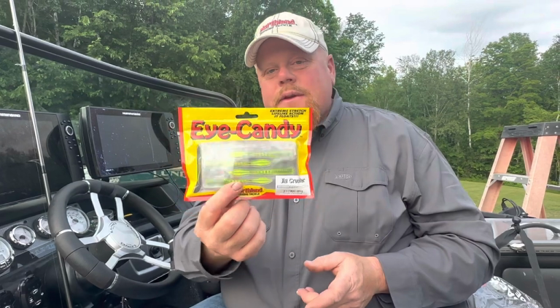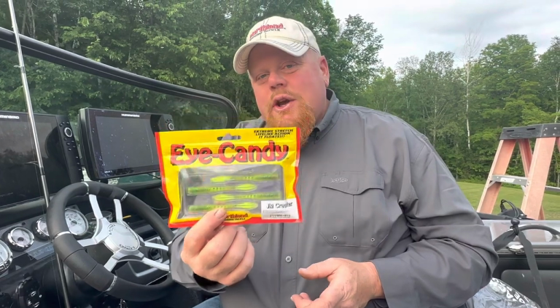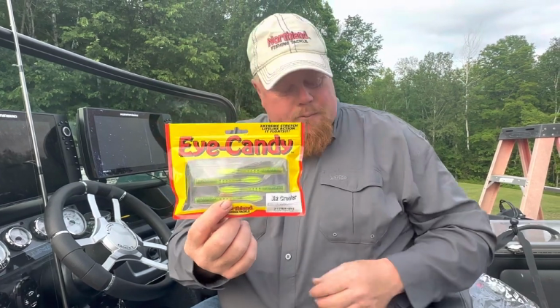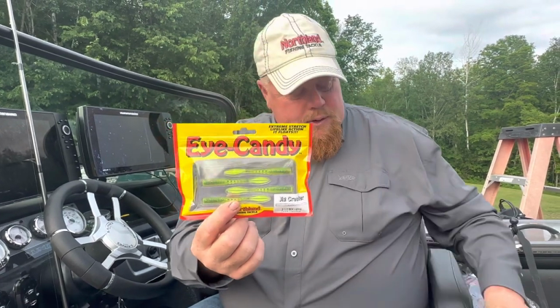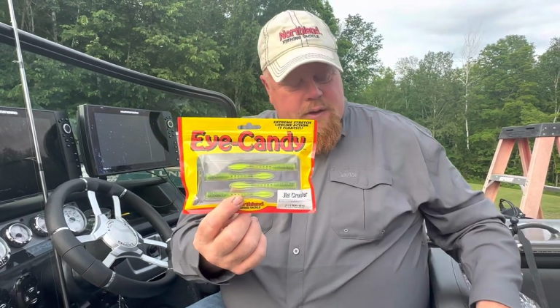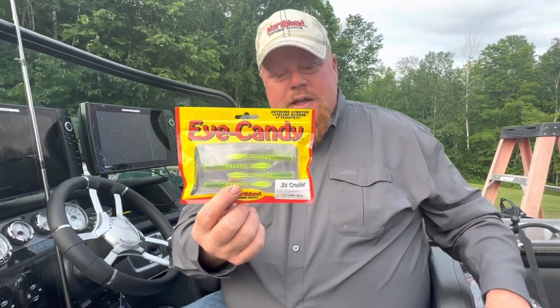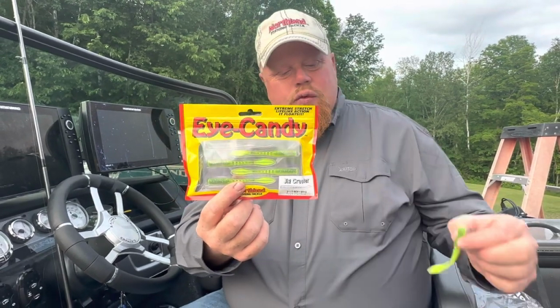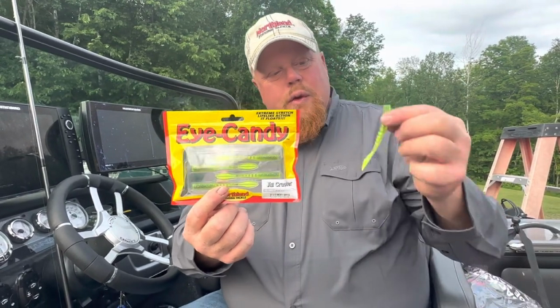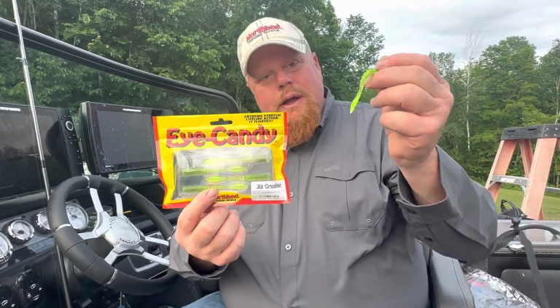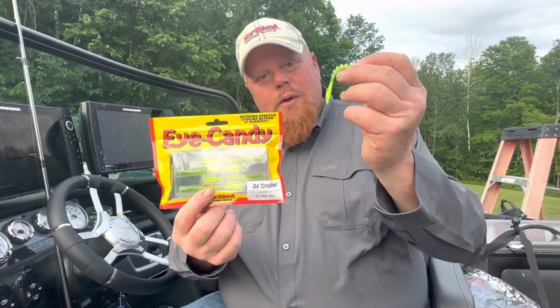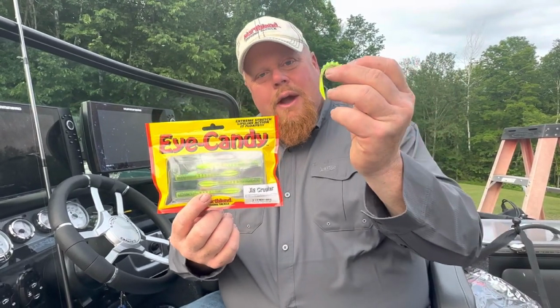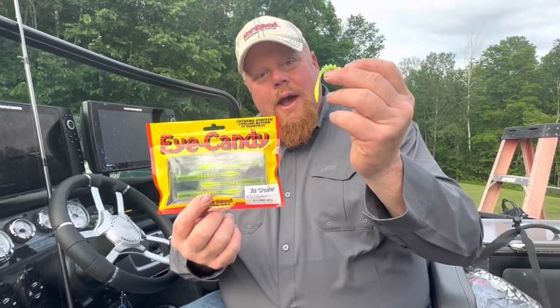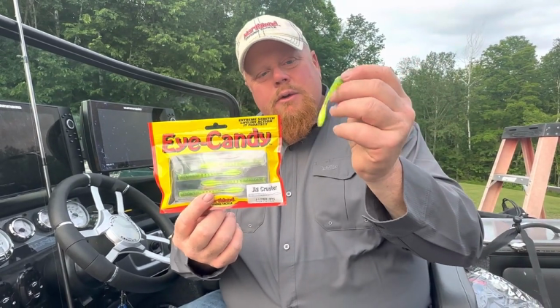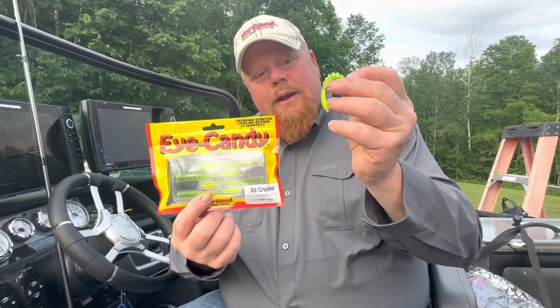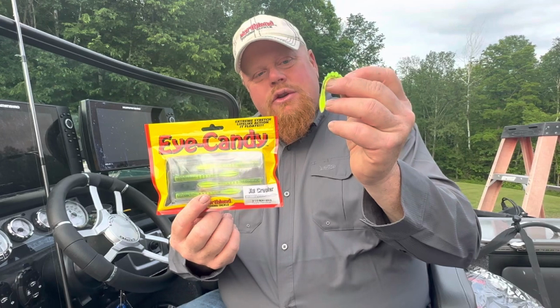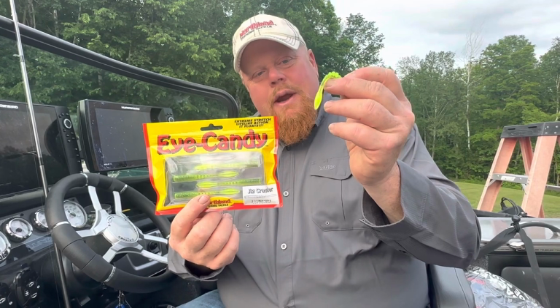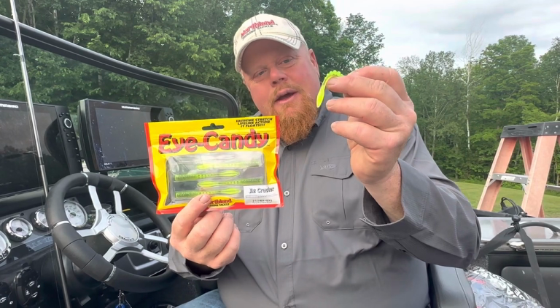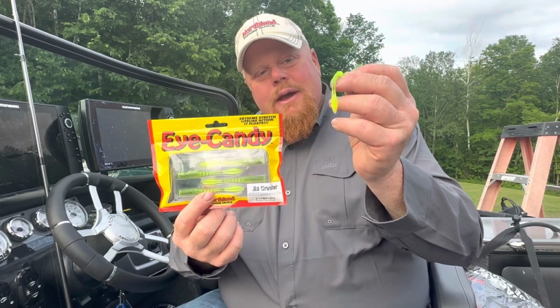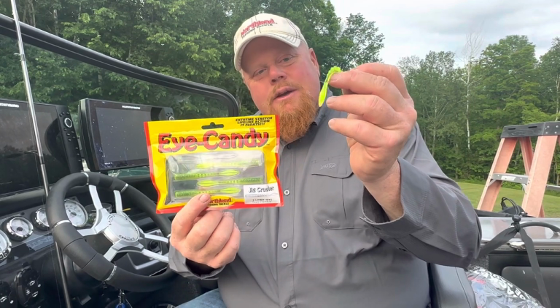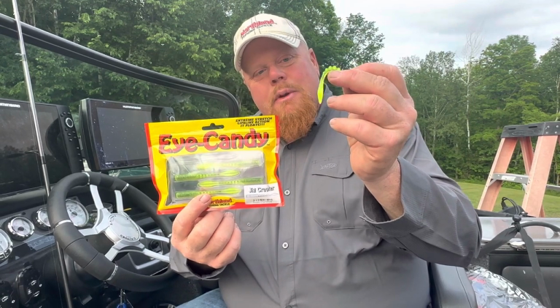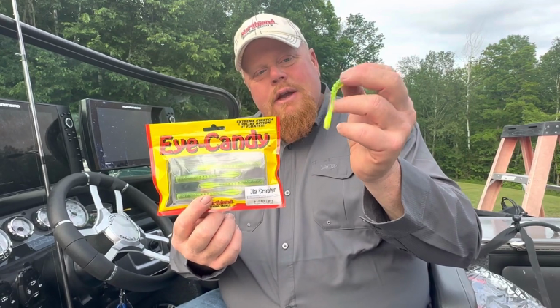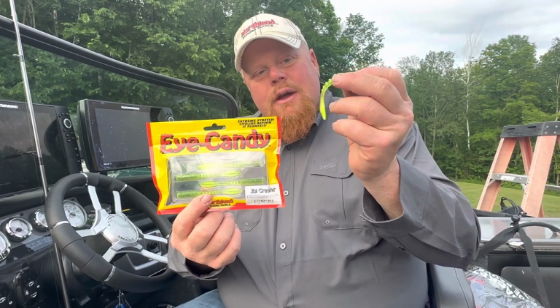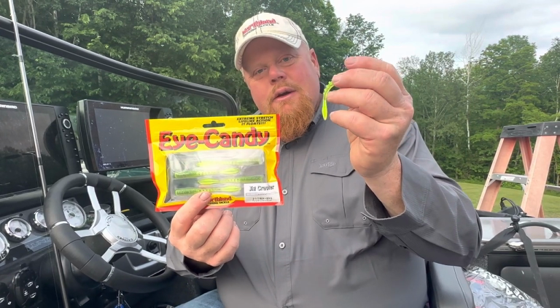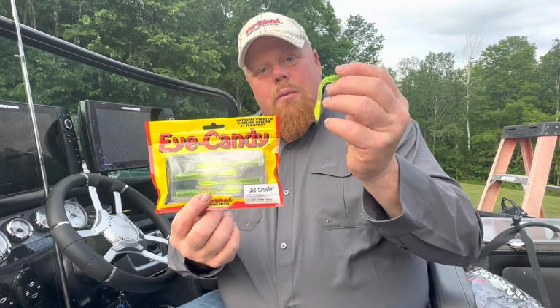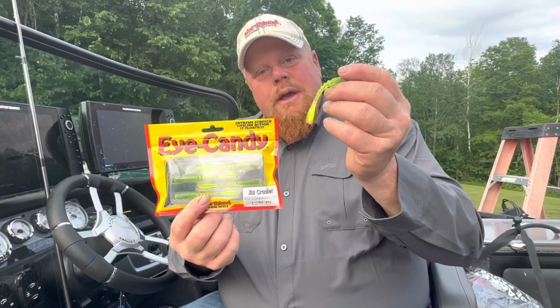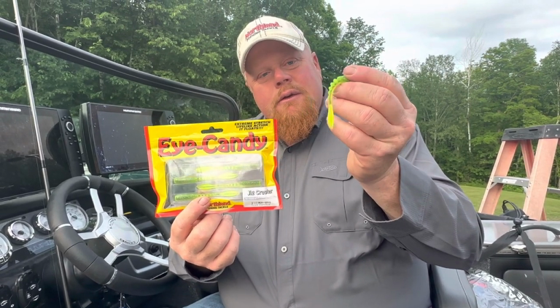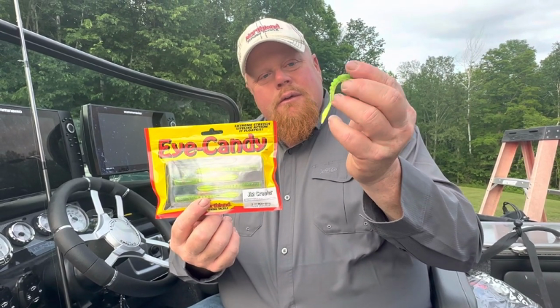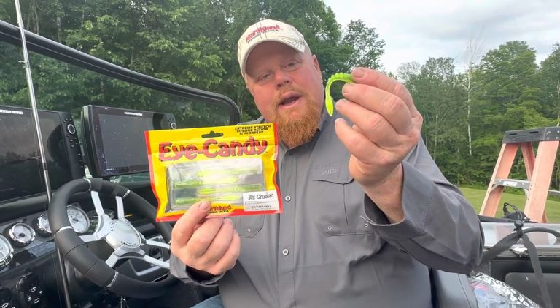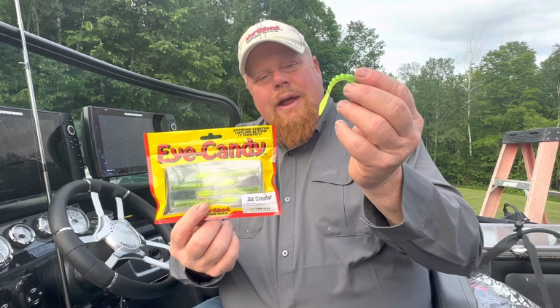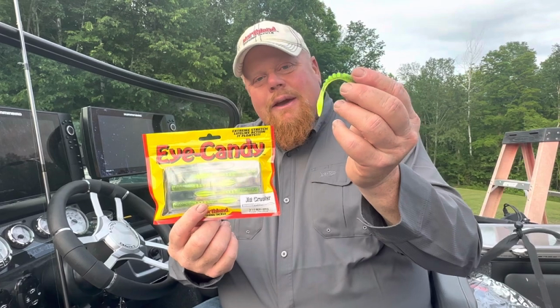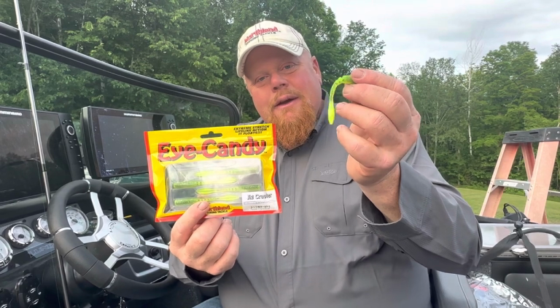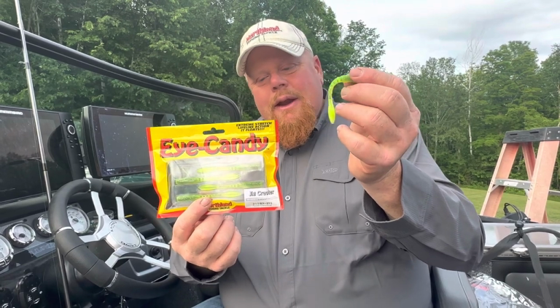This is a jig worm. This thing is really rocking. I will use that on Leech, Winnie, Cass, Bemidji, Vermilion, Rainy Lake — anywhere.